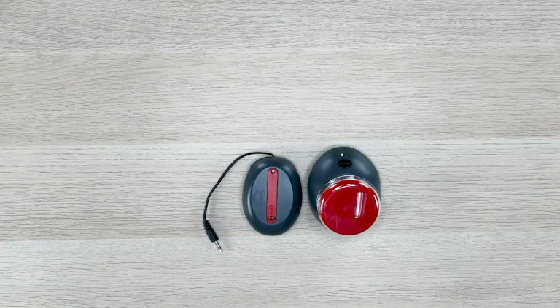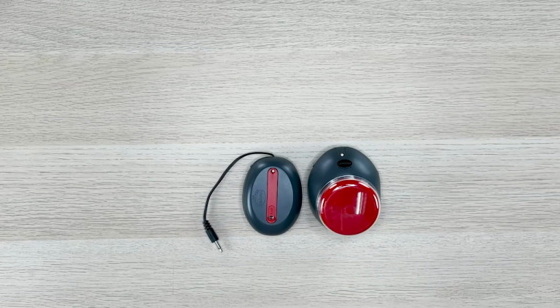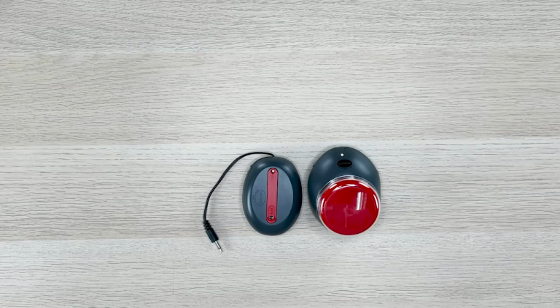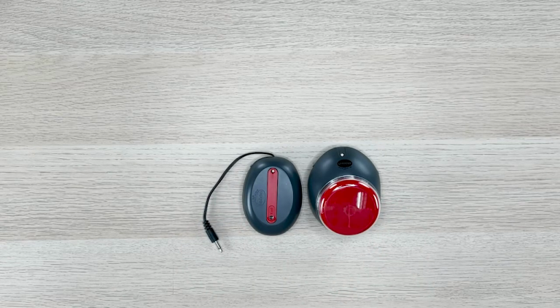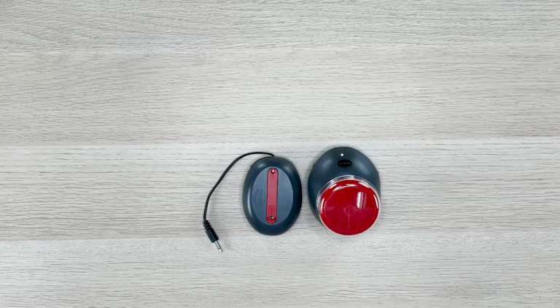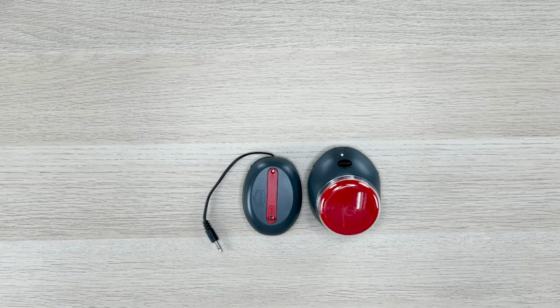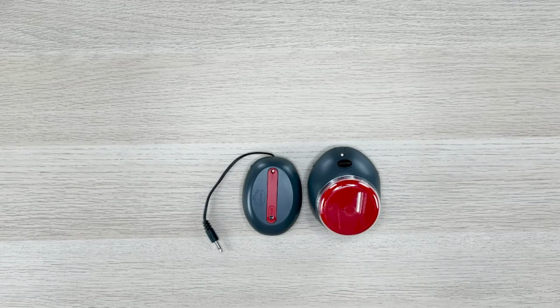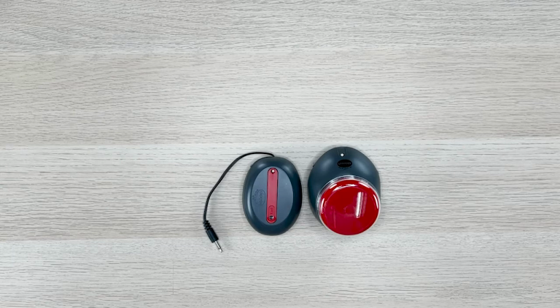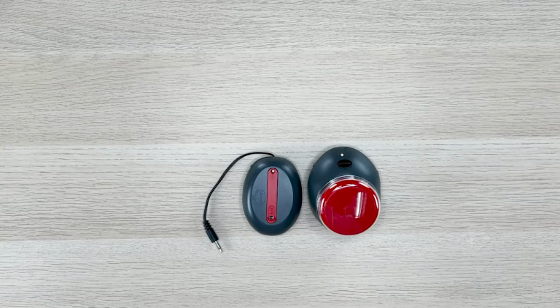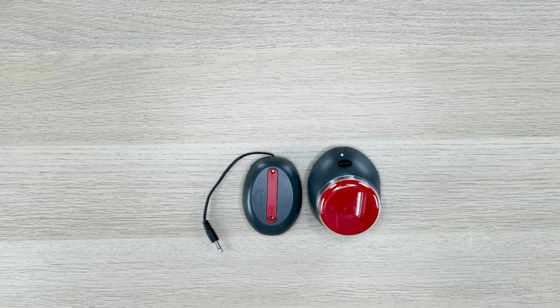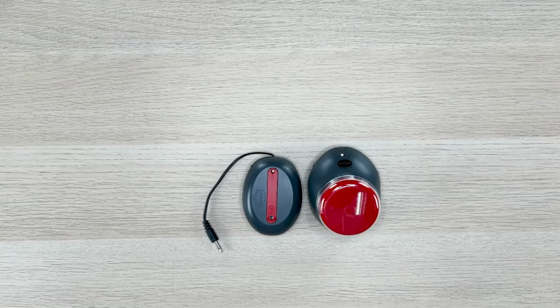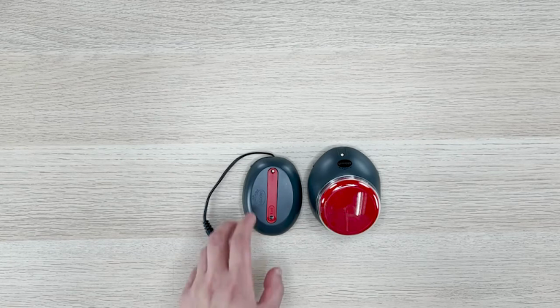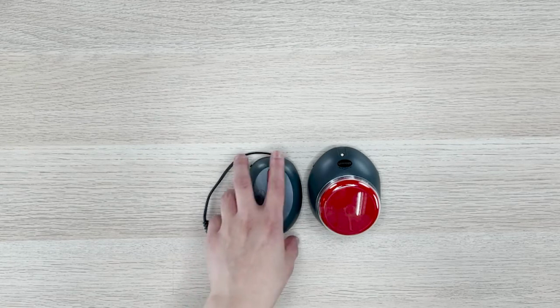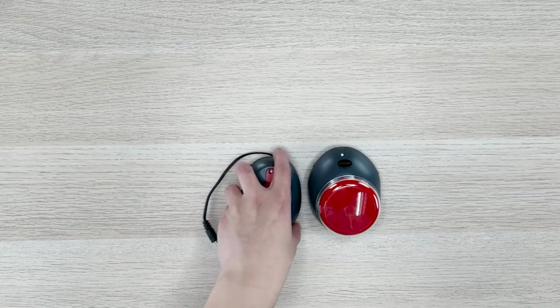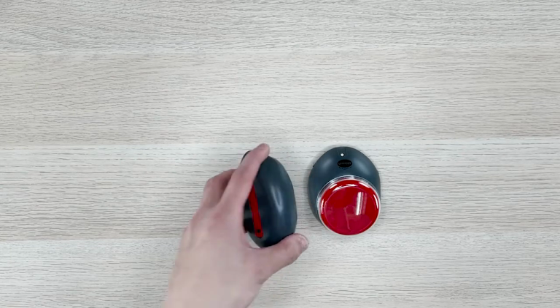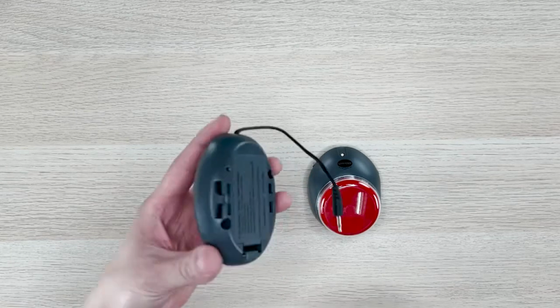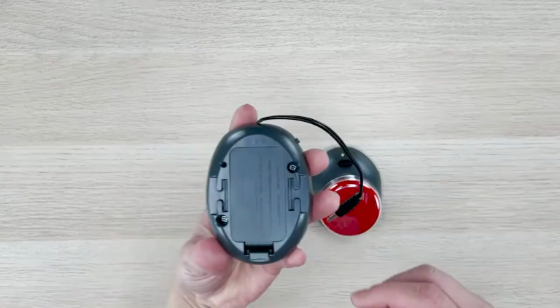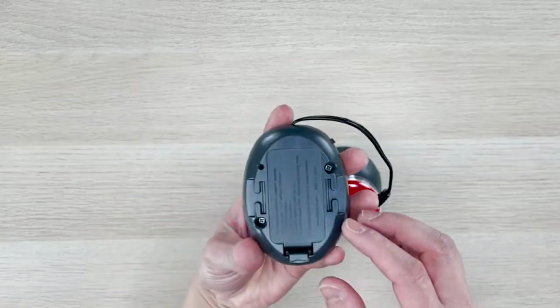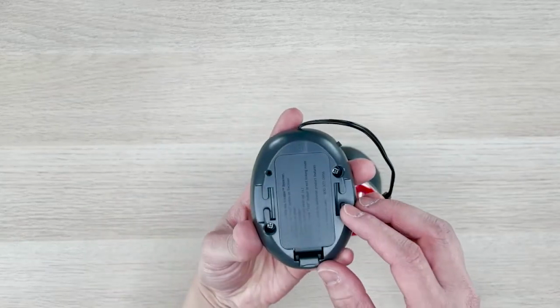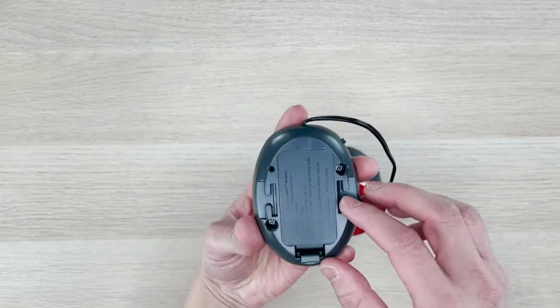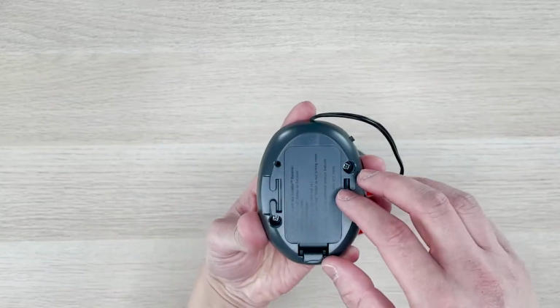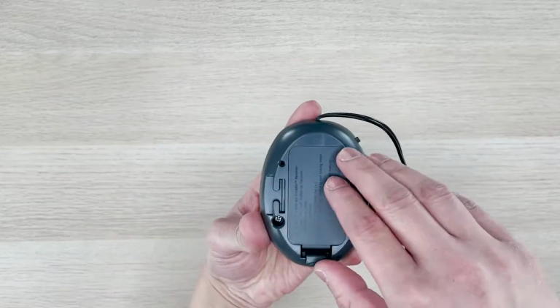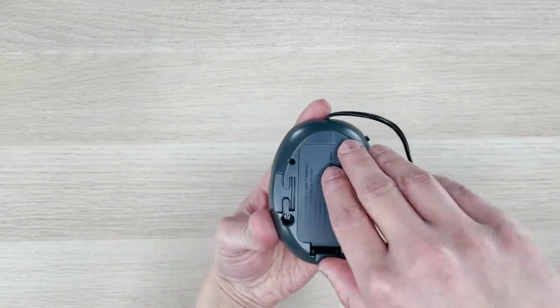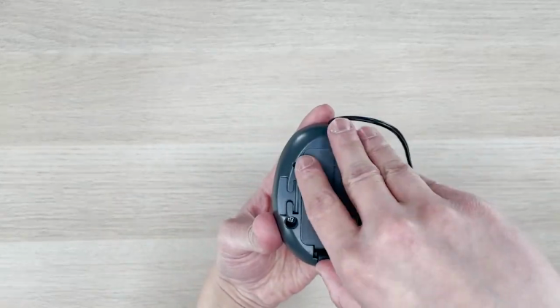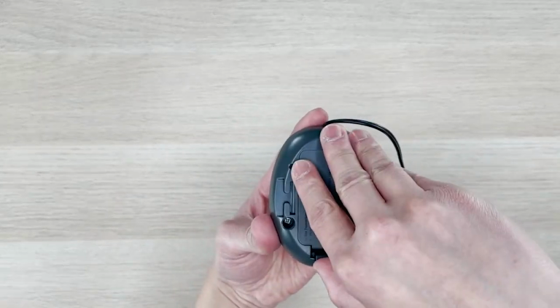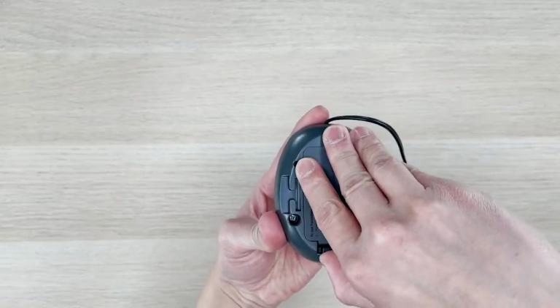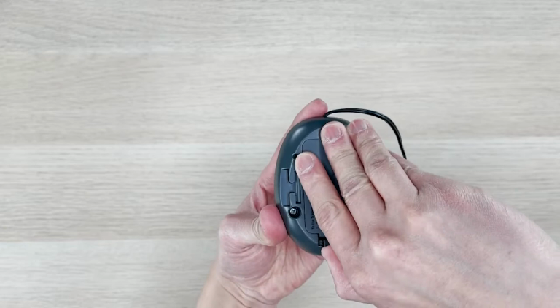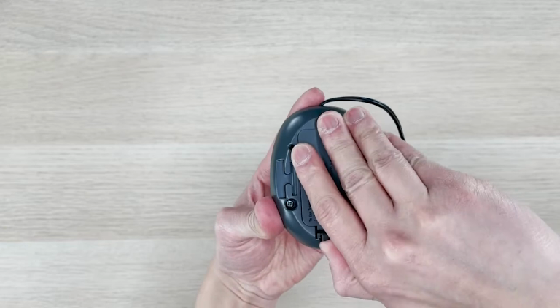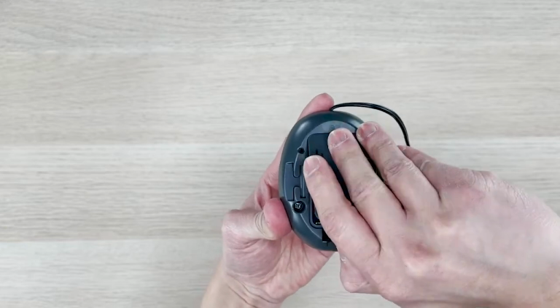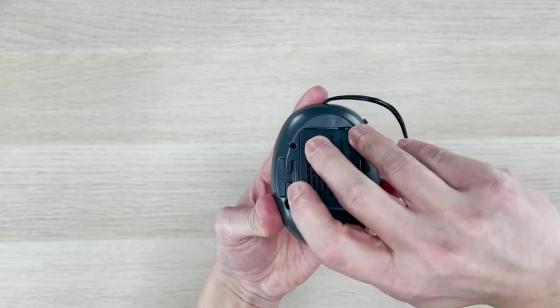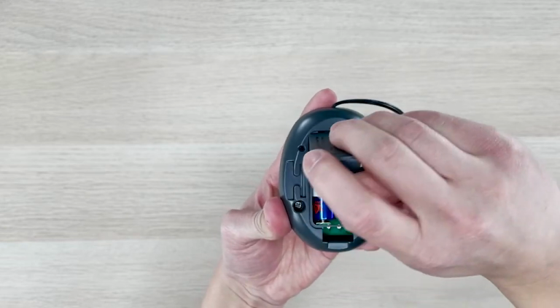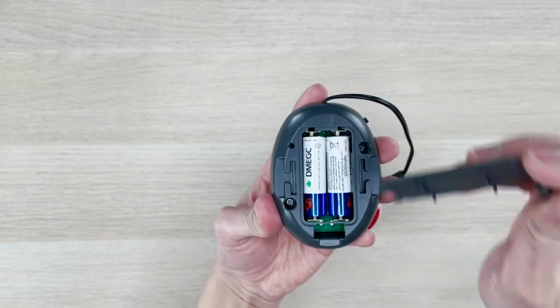First, let's check to make sure that our devices have batteries. On the bottom of each device, there's a battery compartment that you can open up.